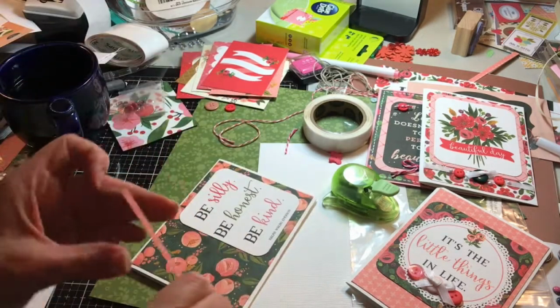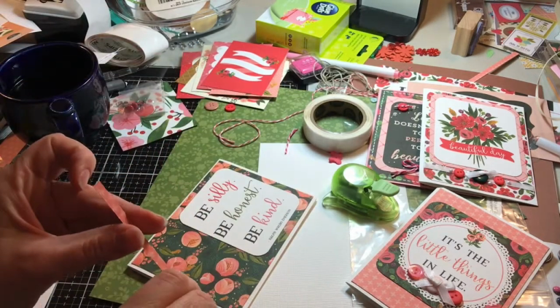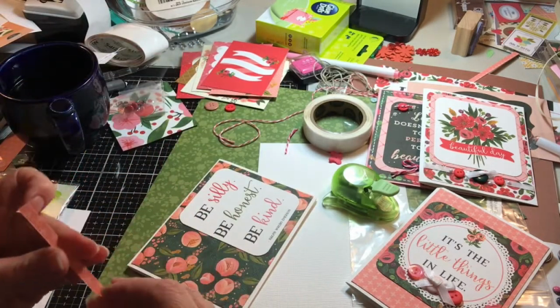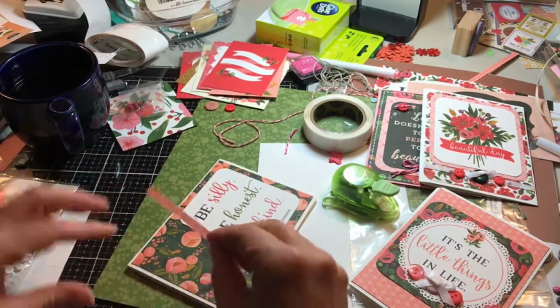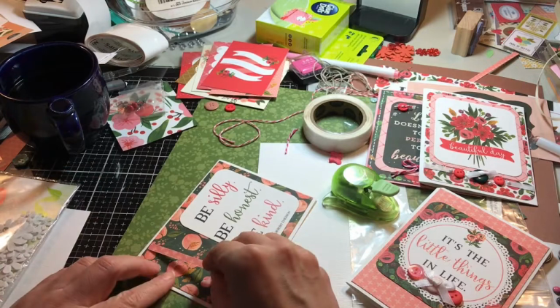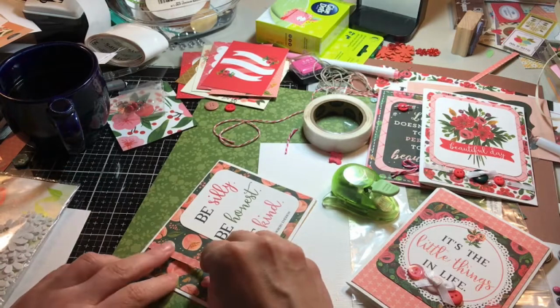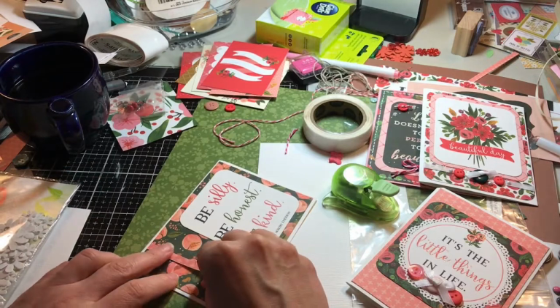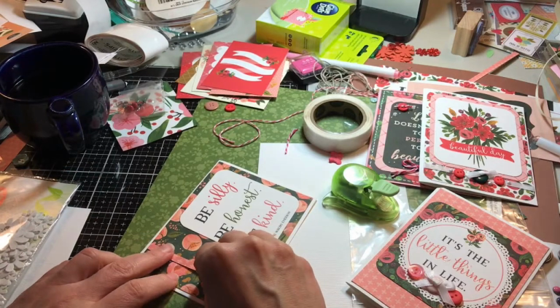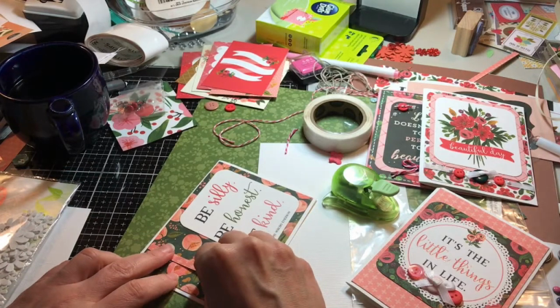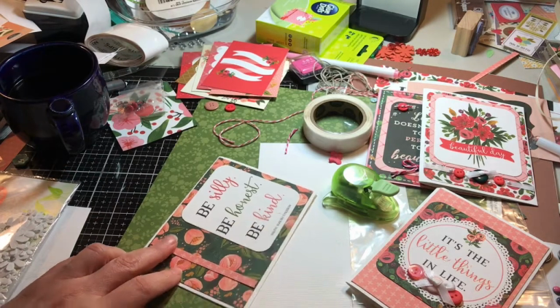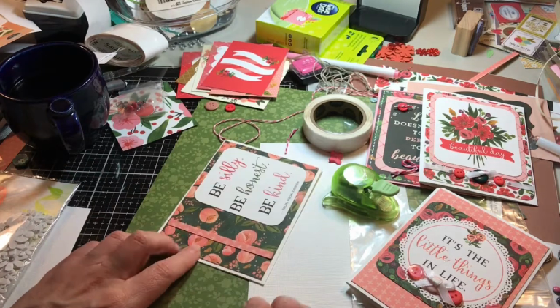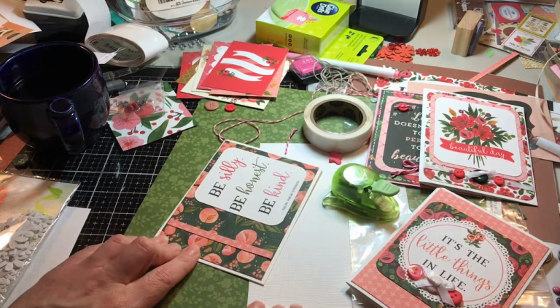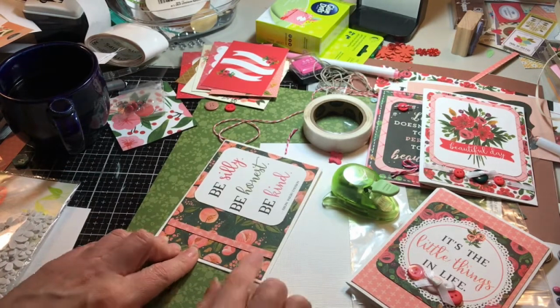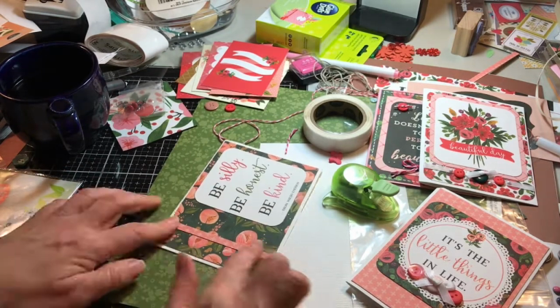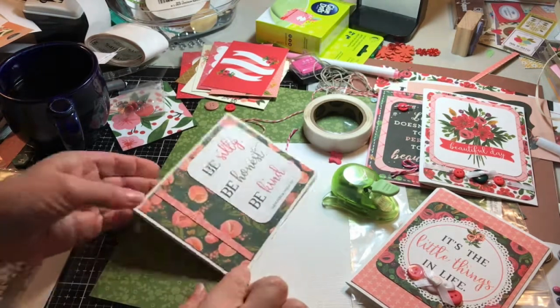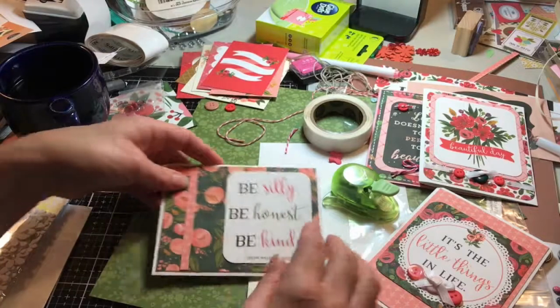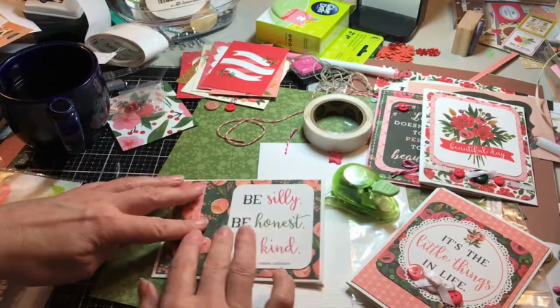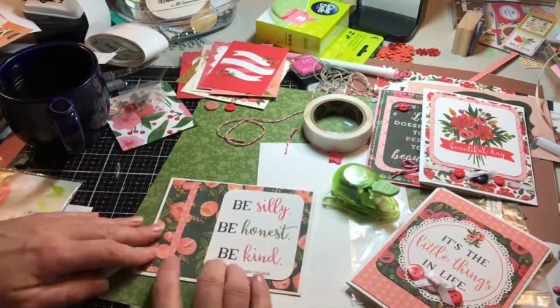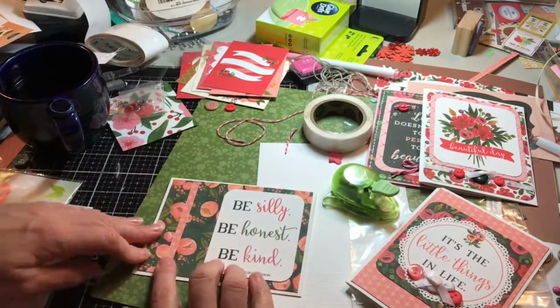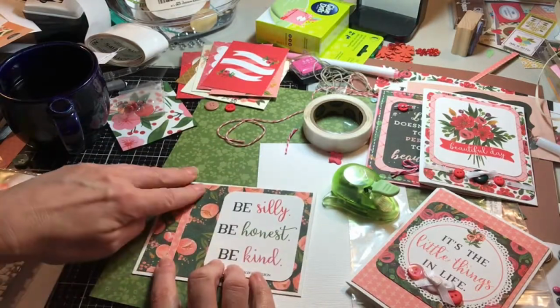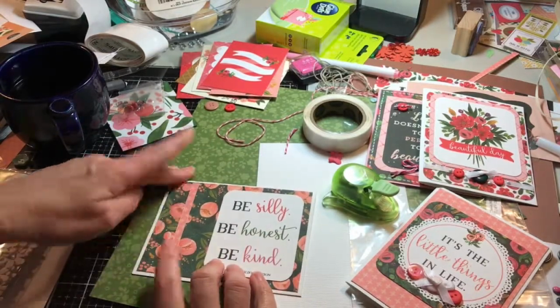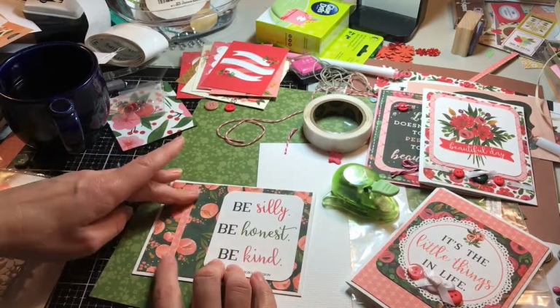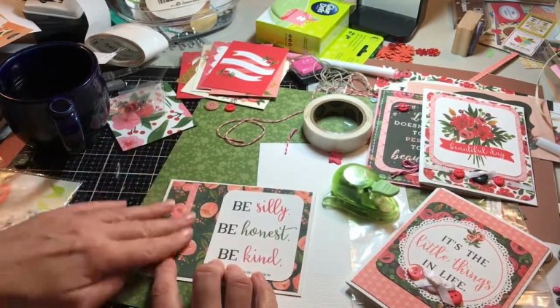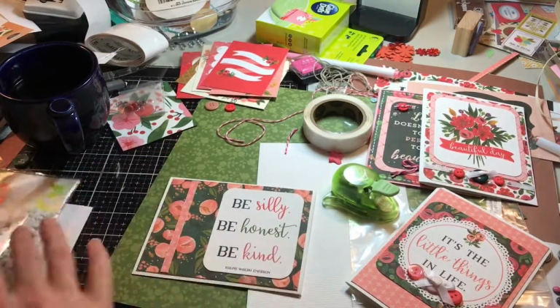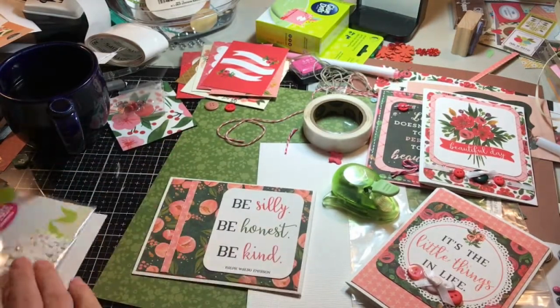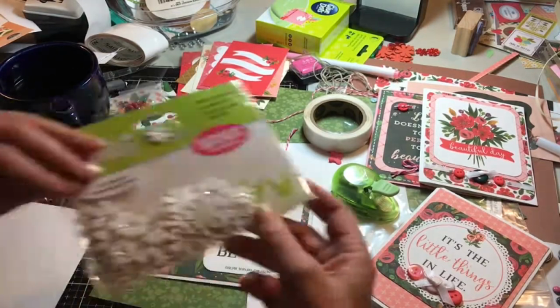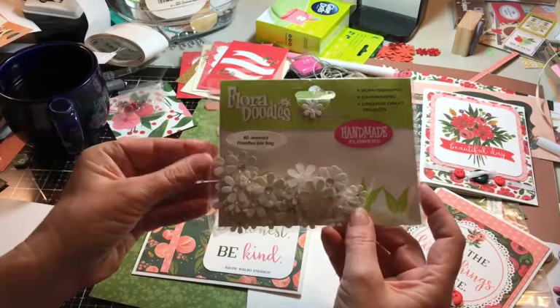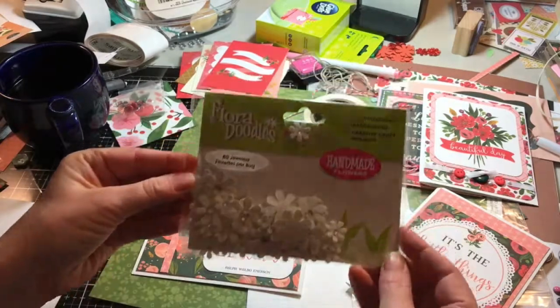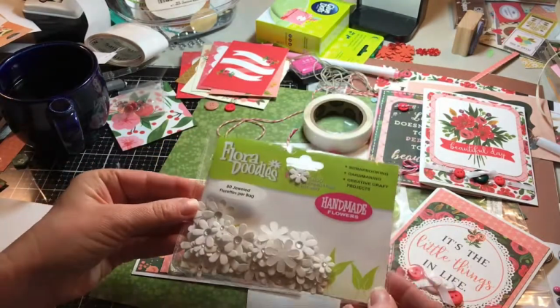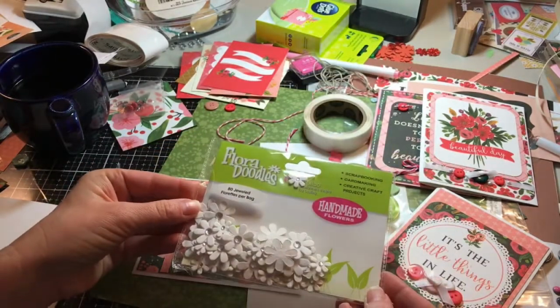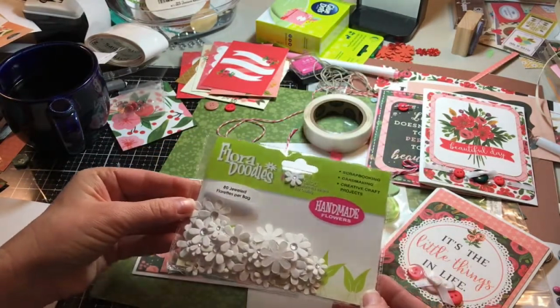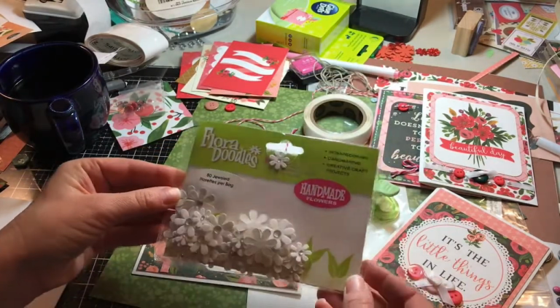And when I get done with it, it seems like the paper itself won't really show, but I knew it was there and I had the idea in the first place. So I'm just going to lay that out, and then I'm going to use the flowers.